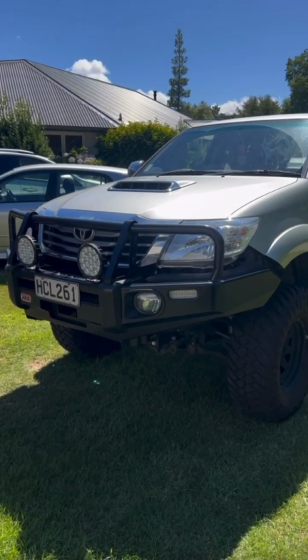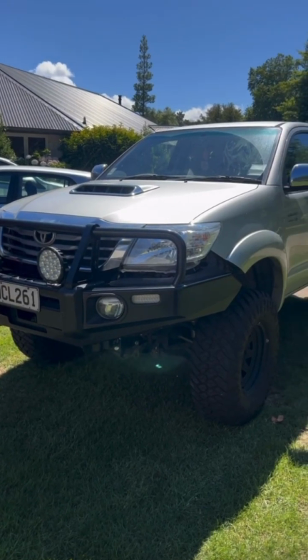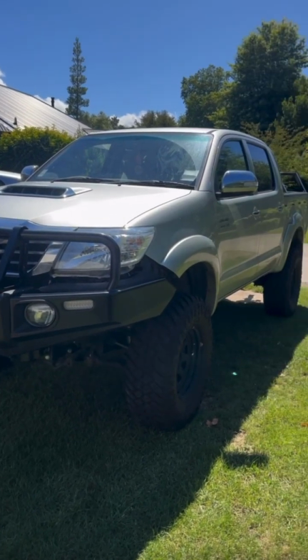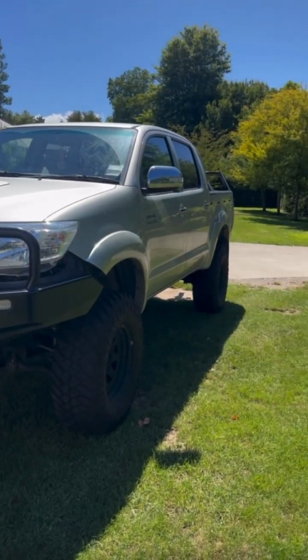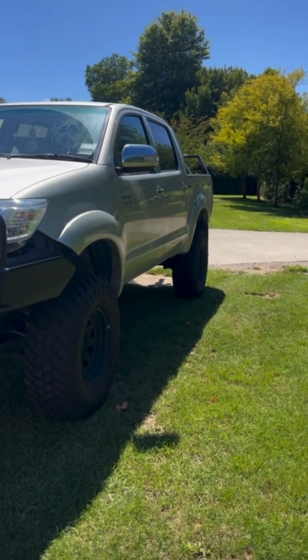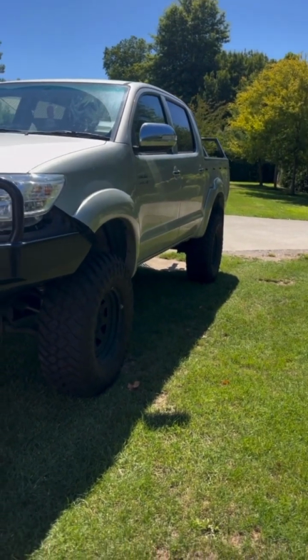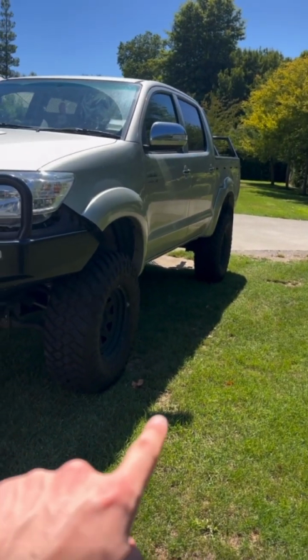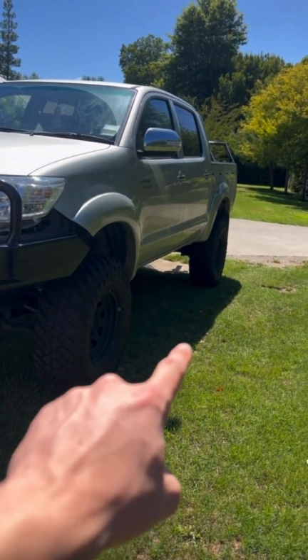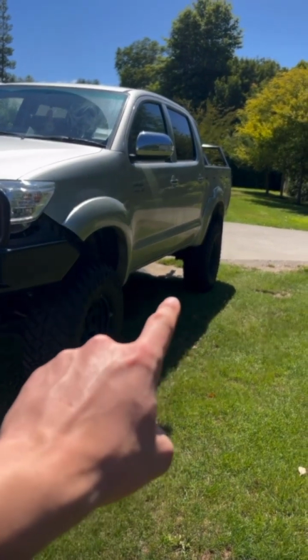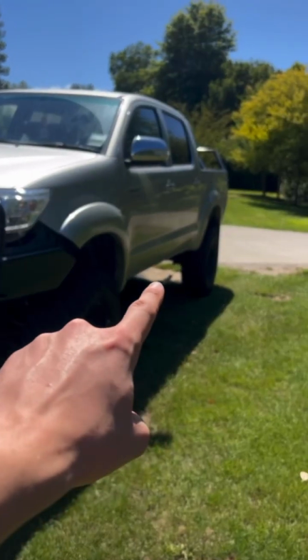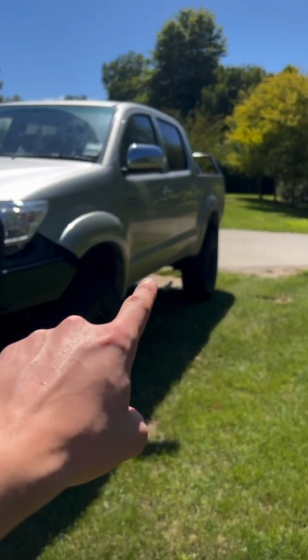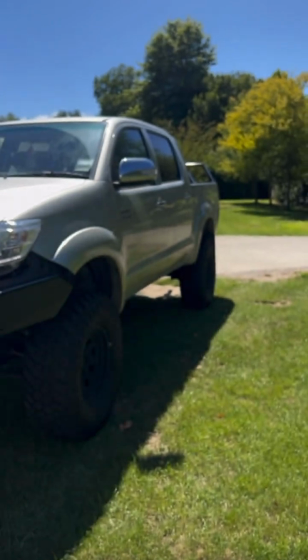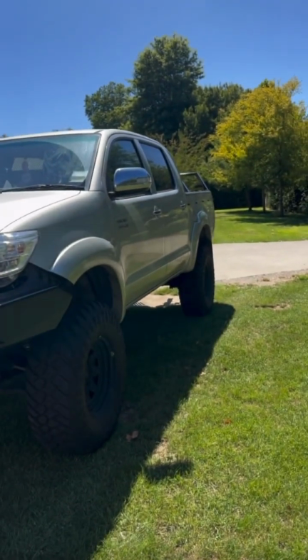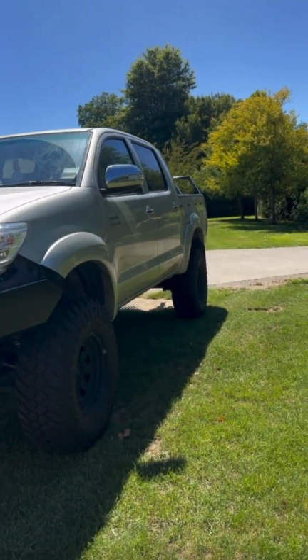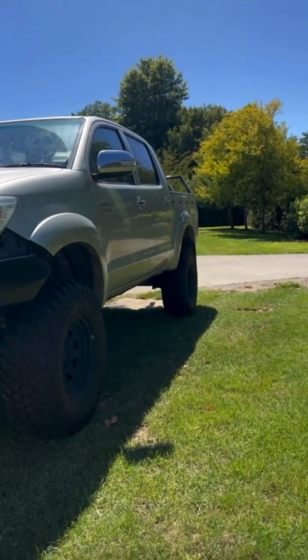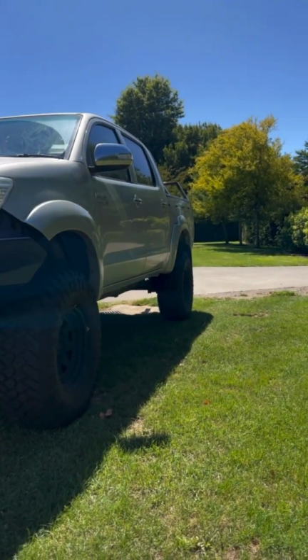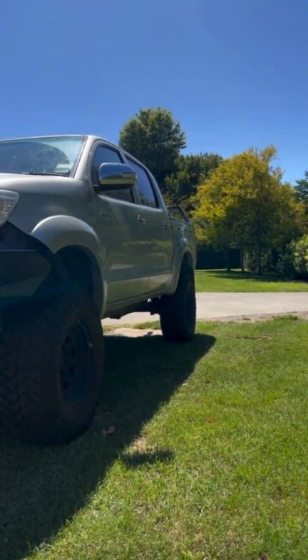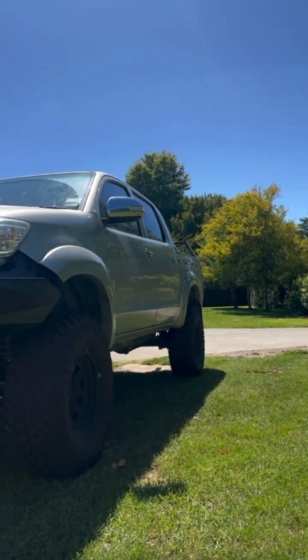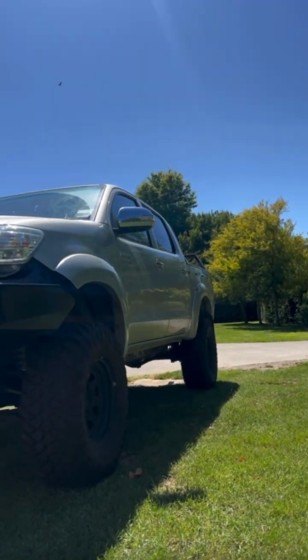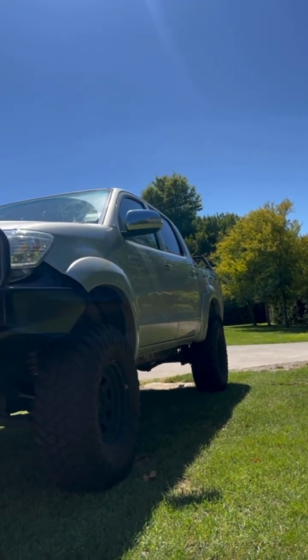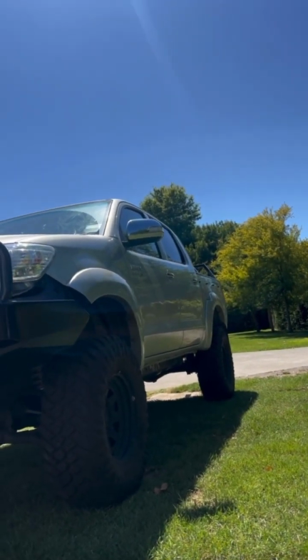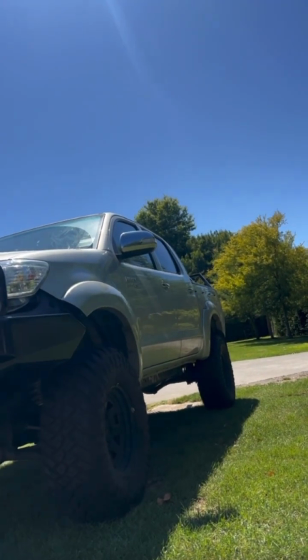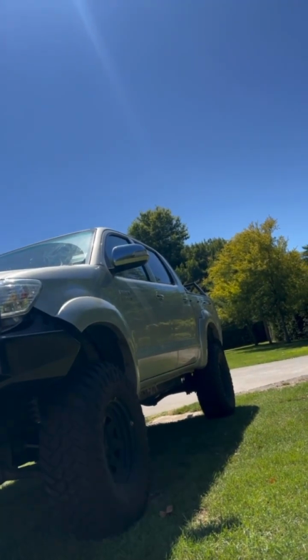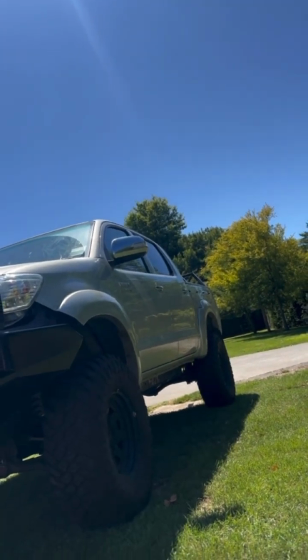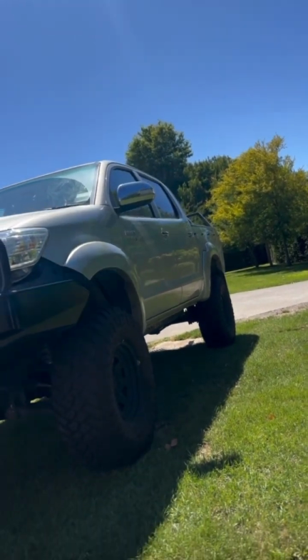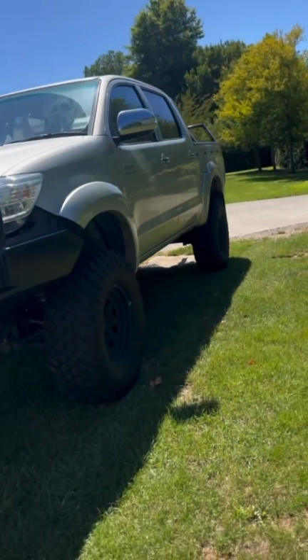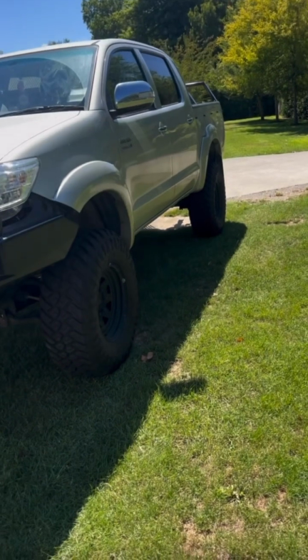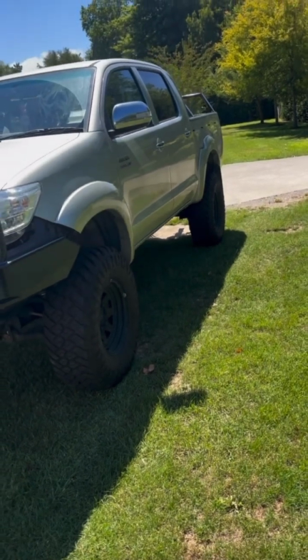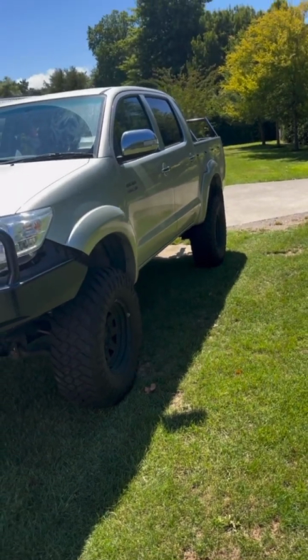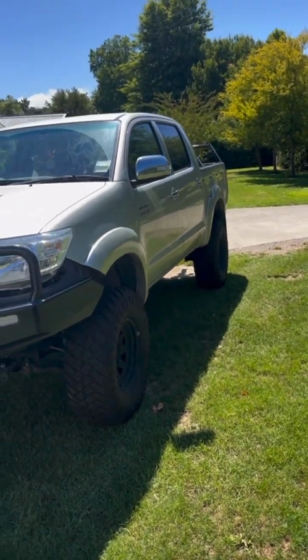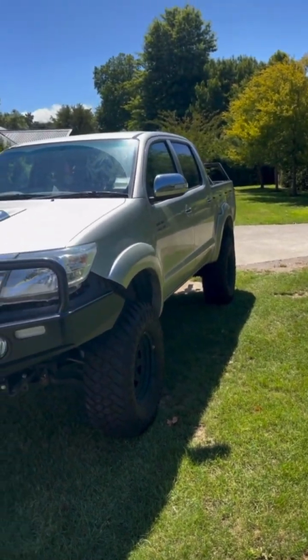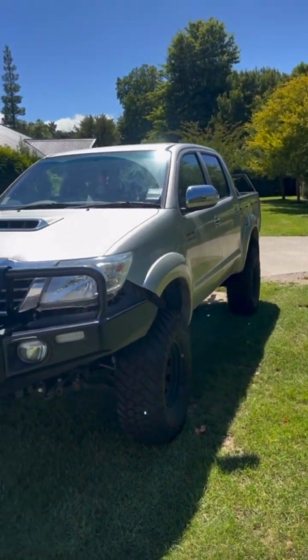The rock sliders fill up this big gap right here while protecting the sills, so when you hit anything going off track they do their job — and they look quite good as well.